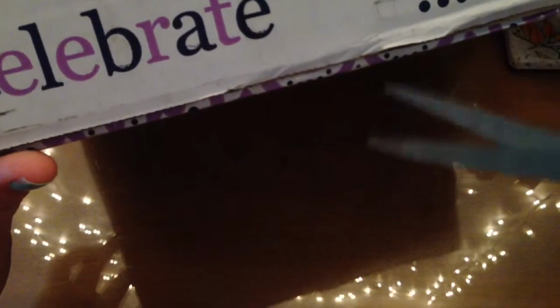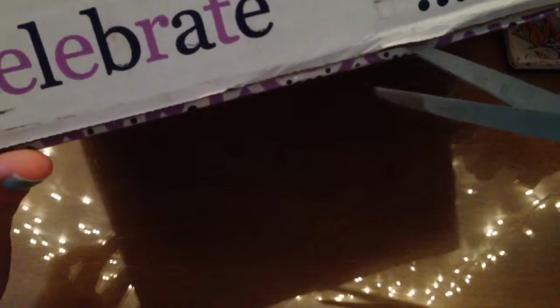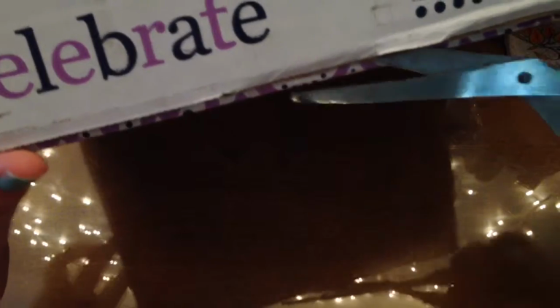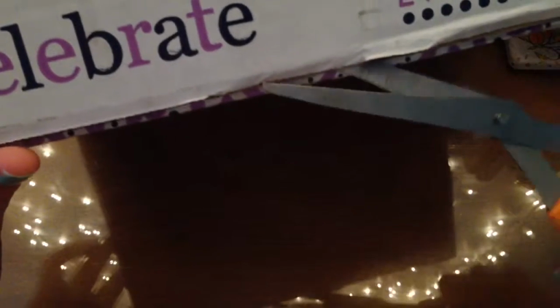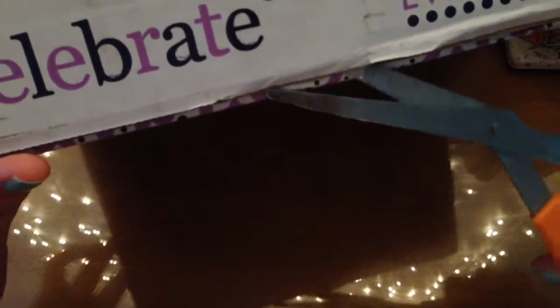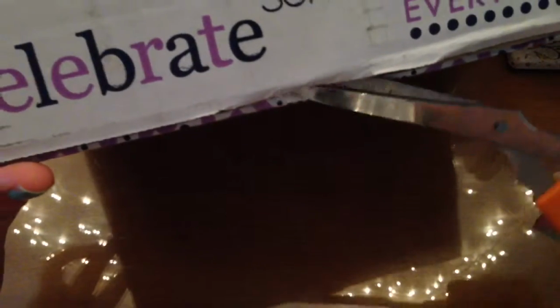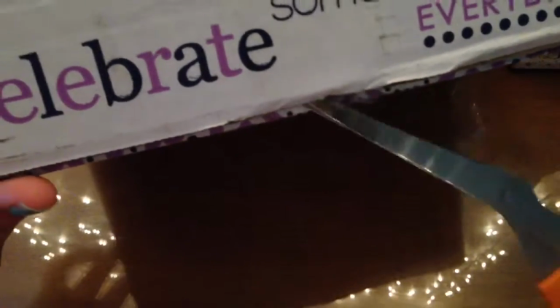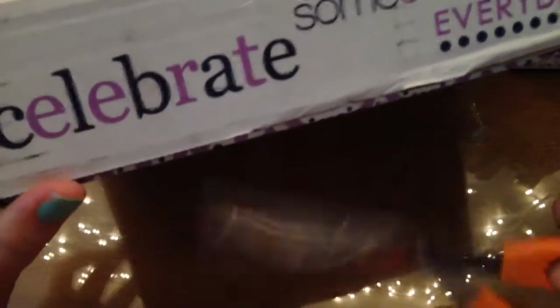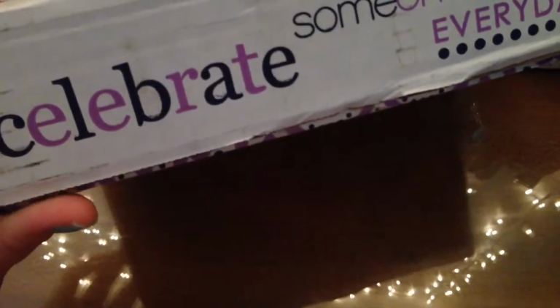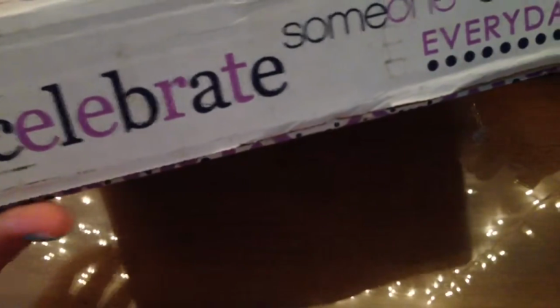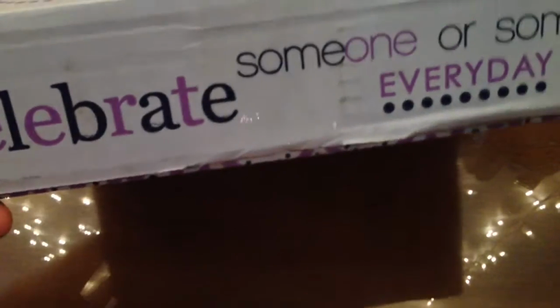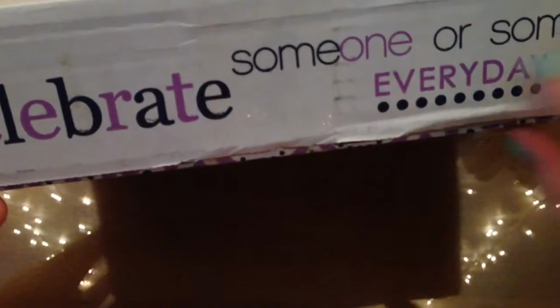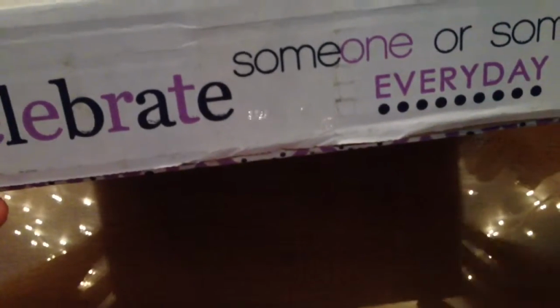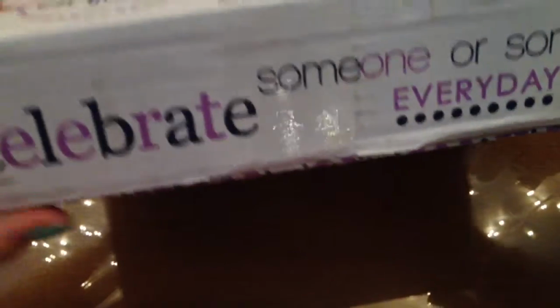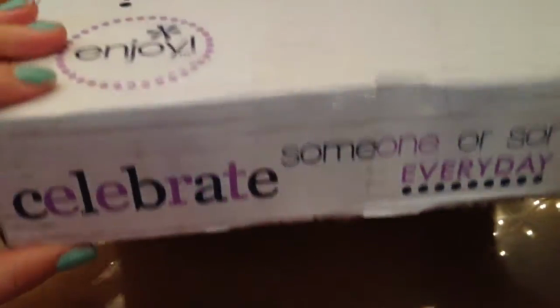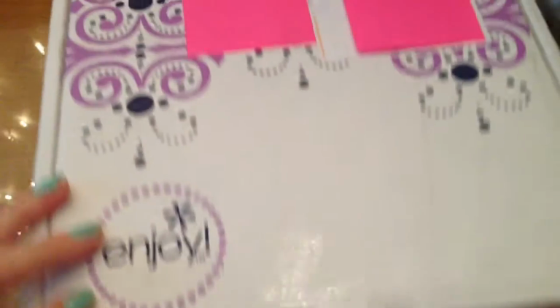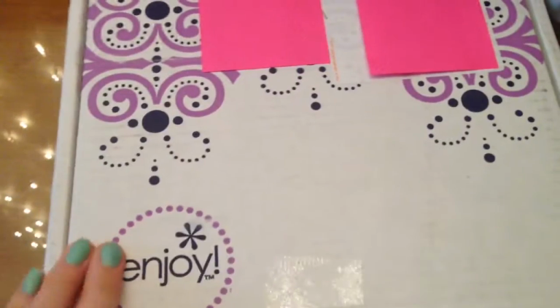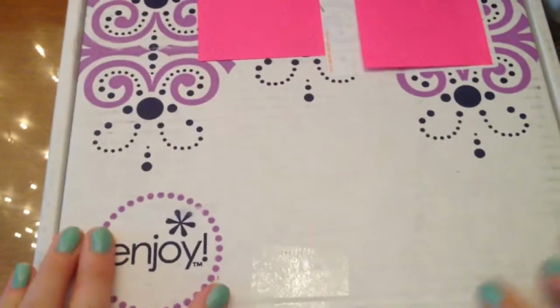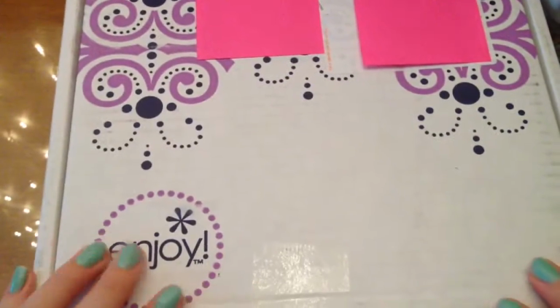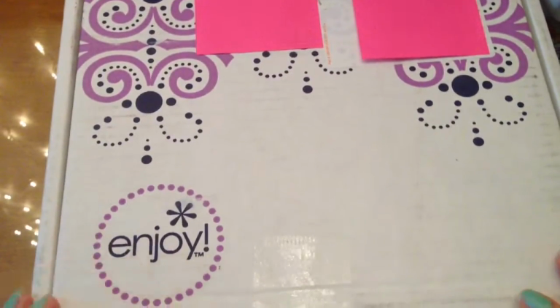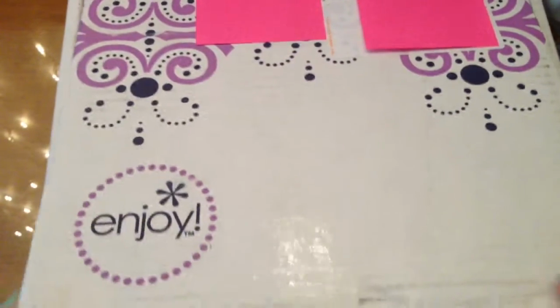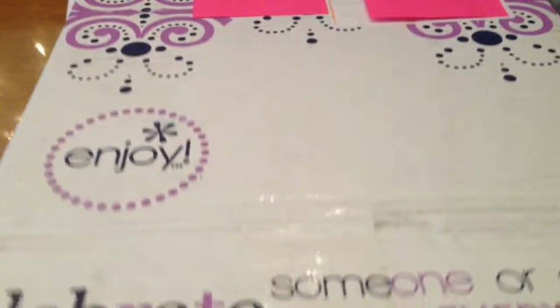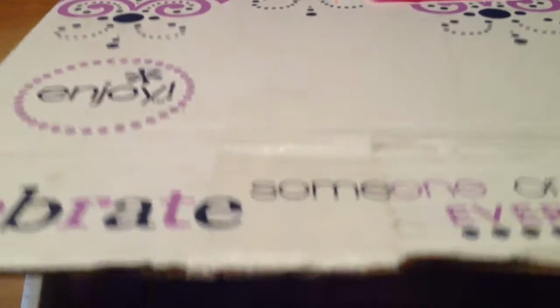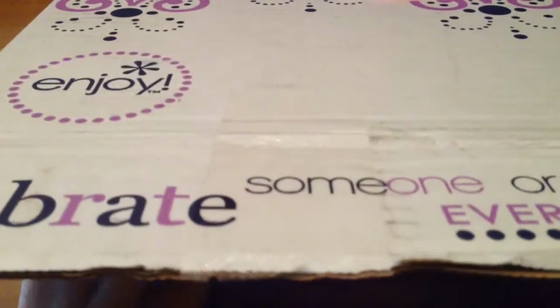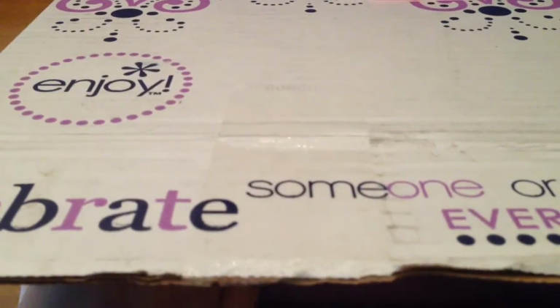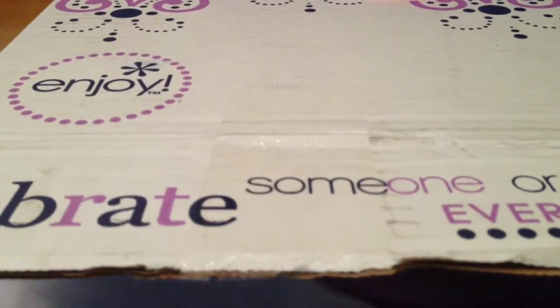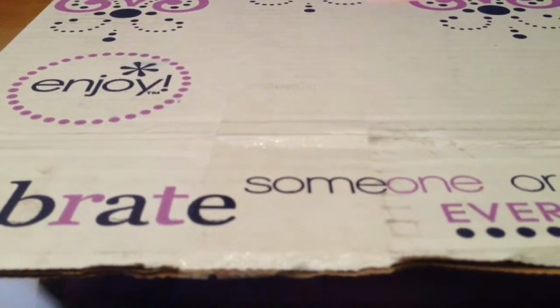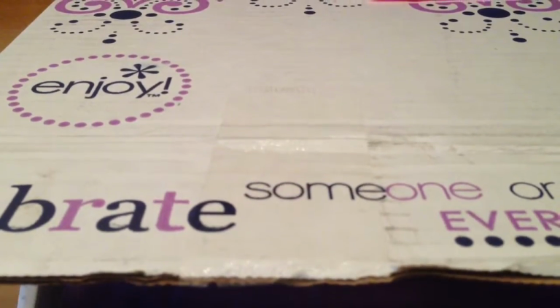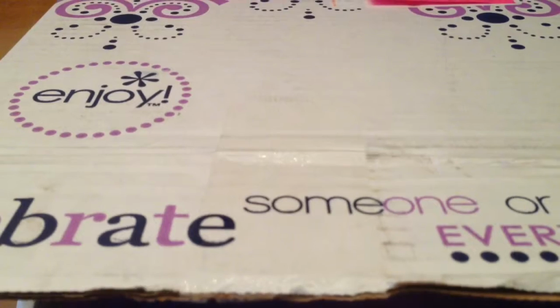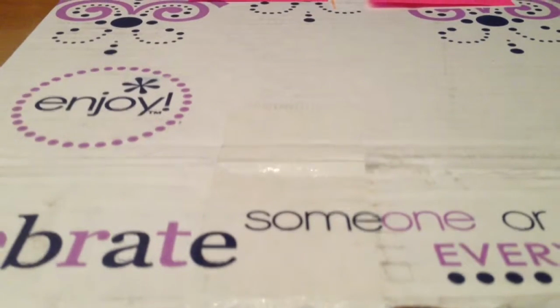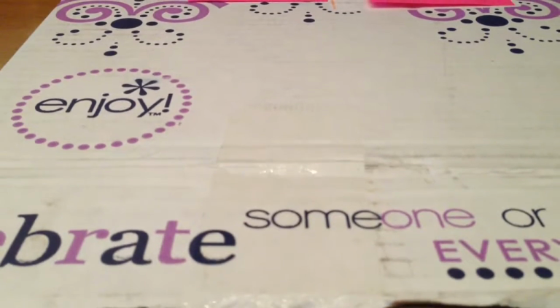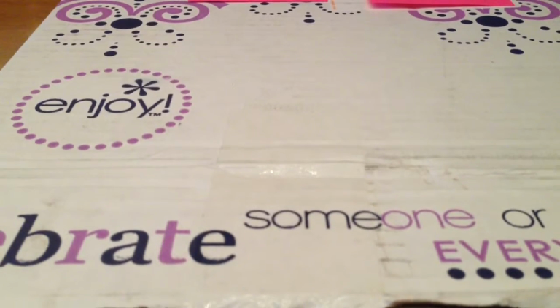It's in the beautiful package like normal. 'Celebrate someone or something every day' — heck yeah. And I'm just going to make sure I pull out my order form.